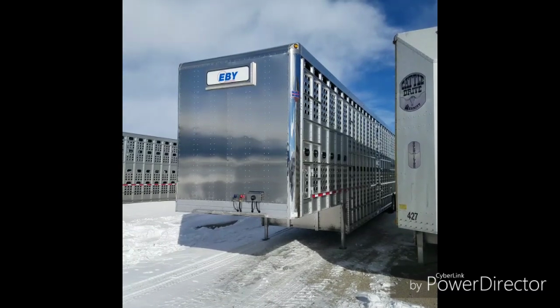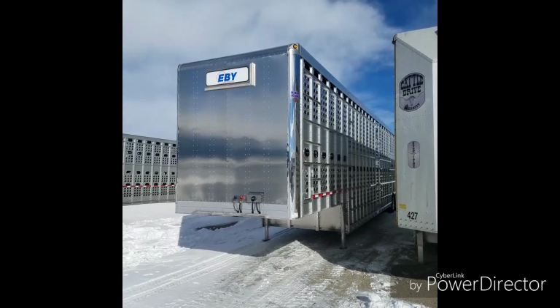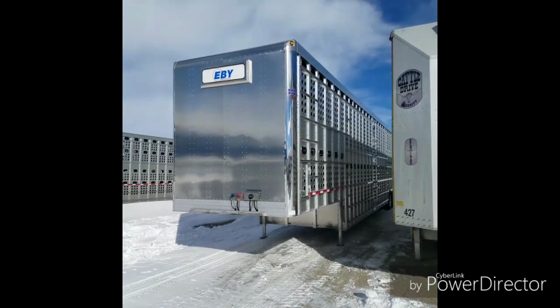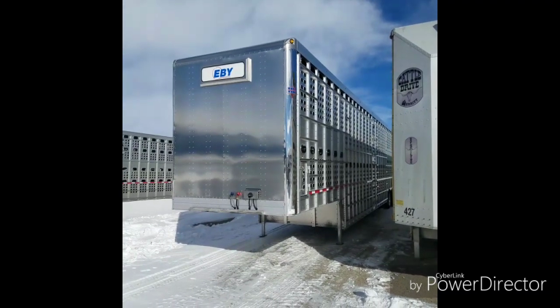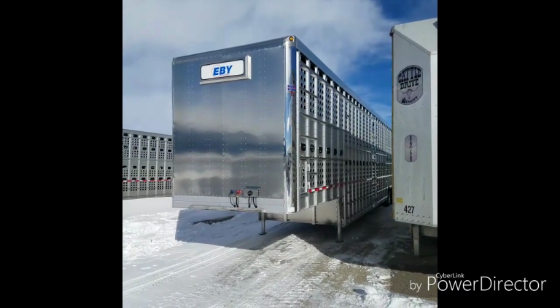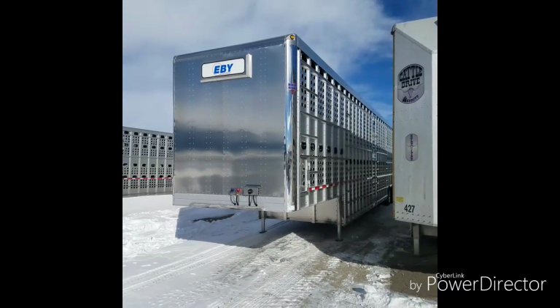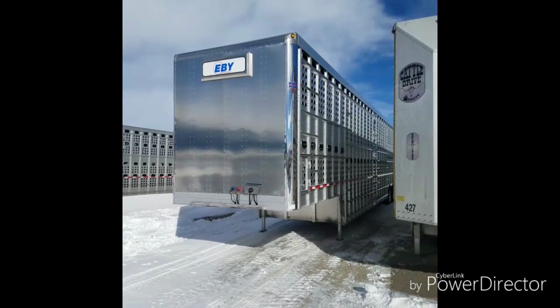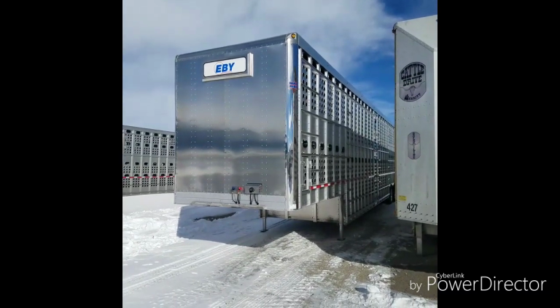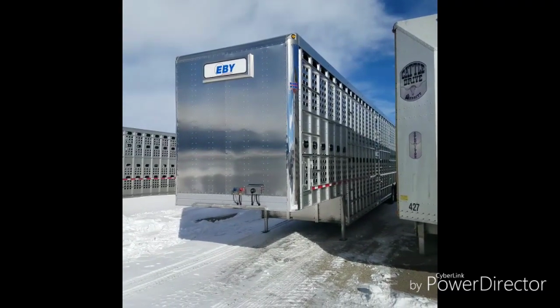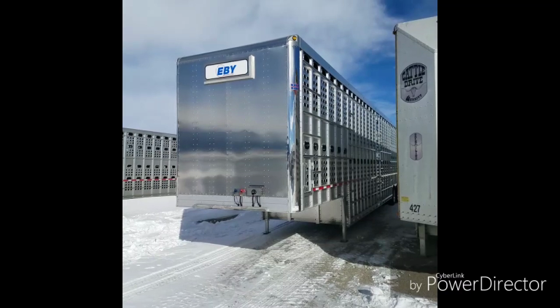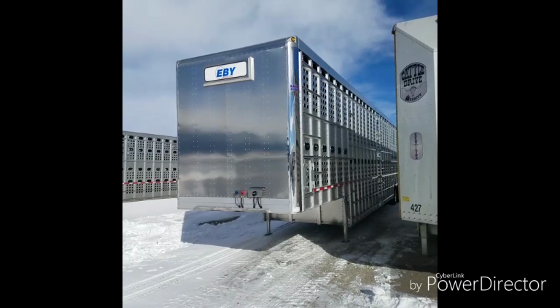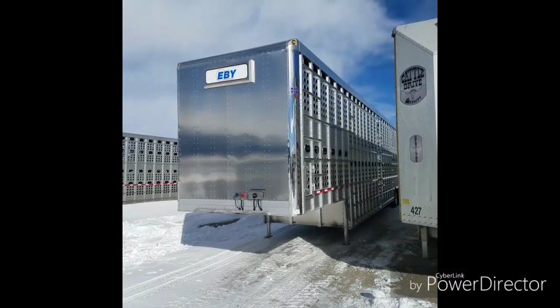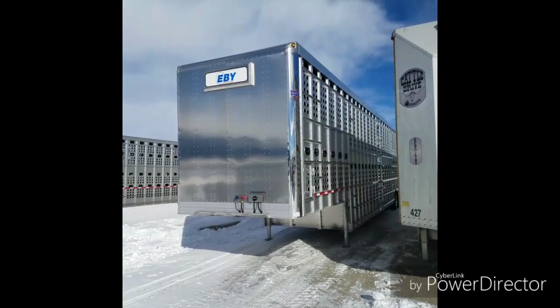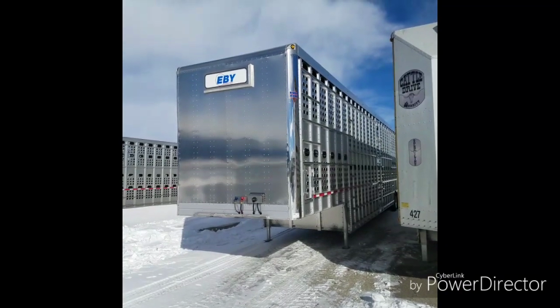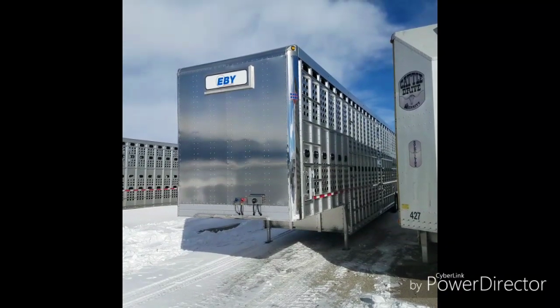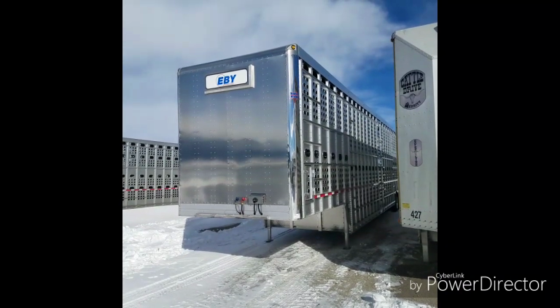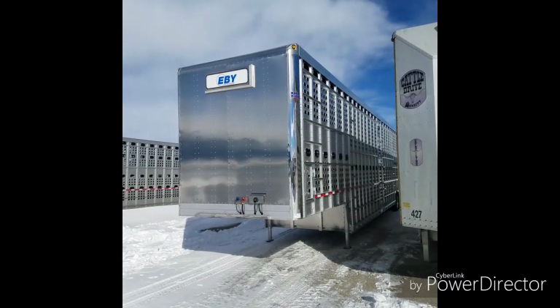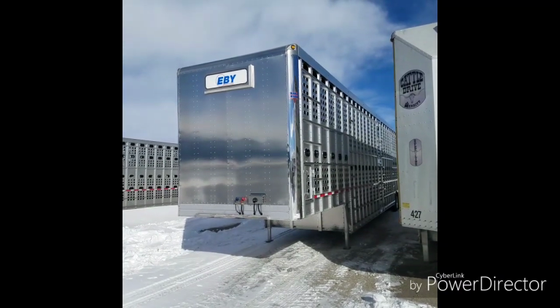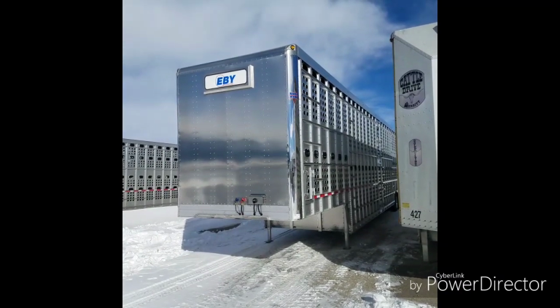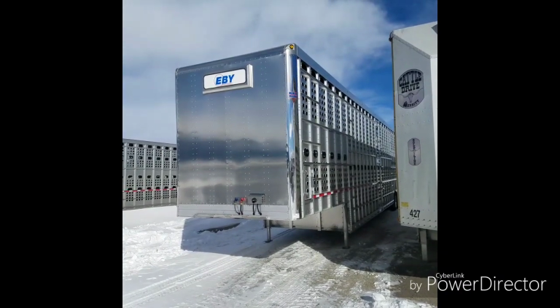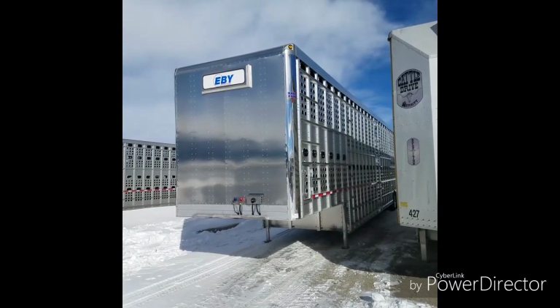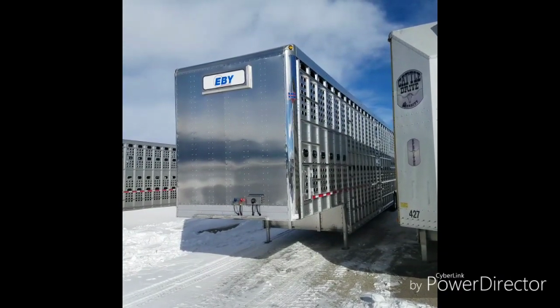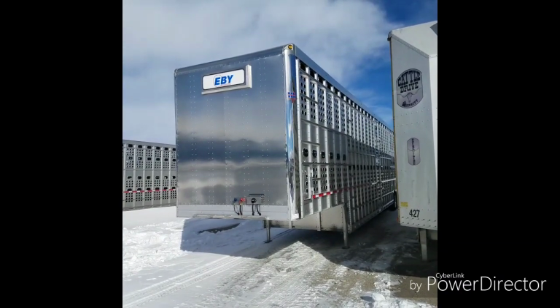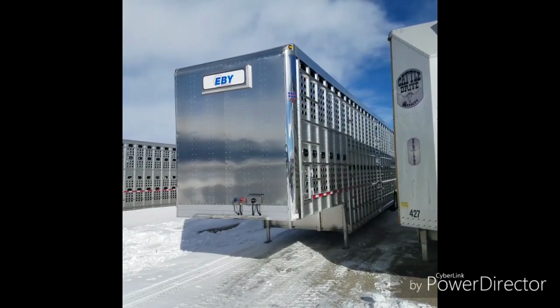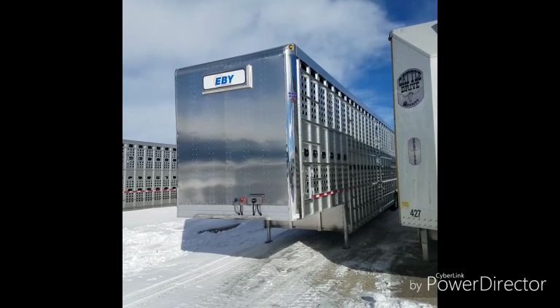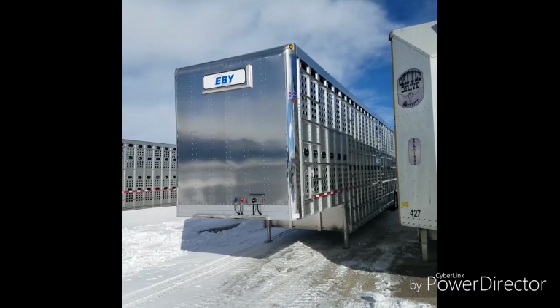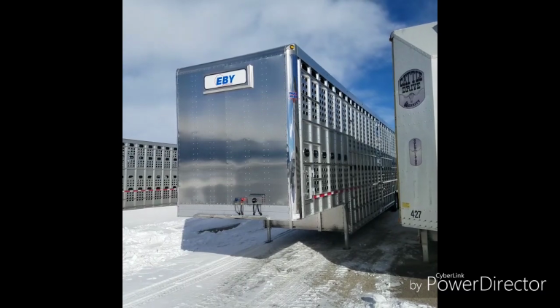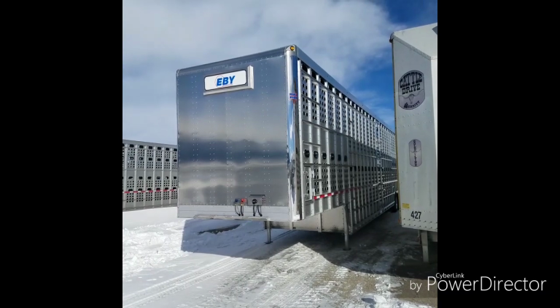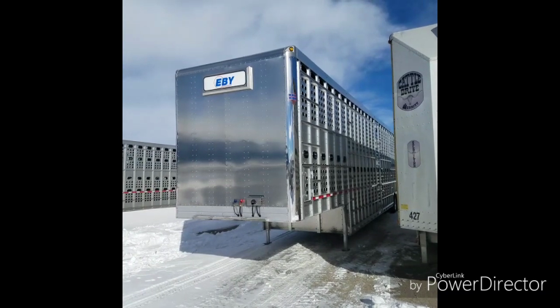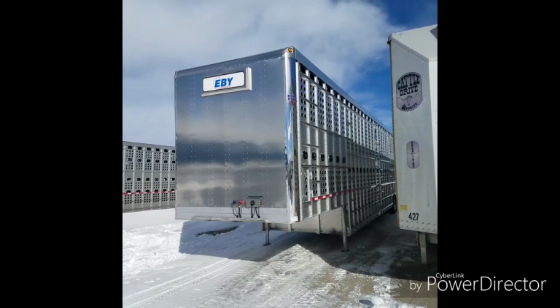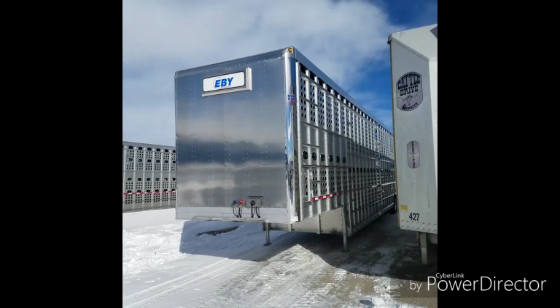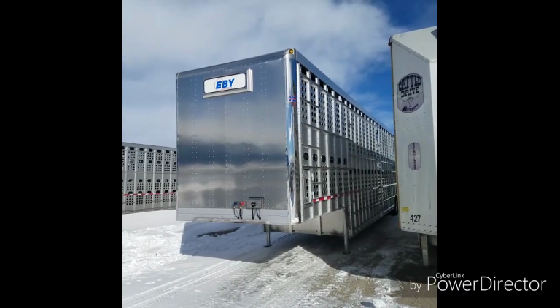Hey everyone, this is Chuck with EB in Red Lodge, Montana. I thought I'd do a quick little walk around on this new 2020 EB Bull Ride 53-foot triaxle. It just came in yesterday.